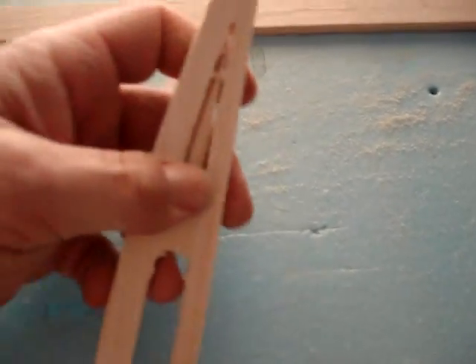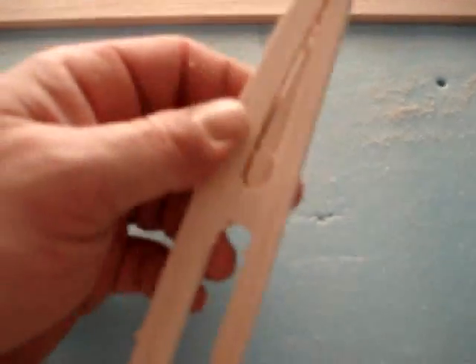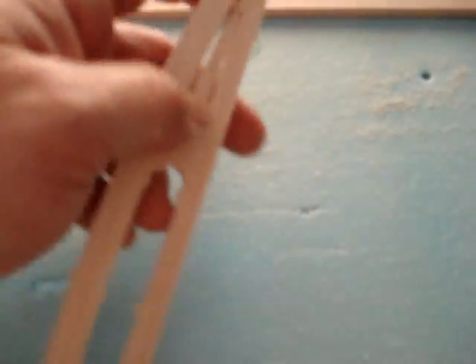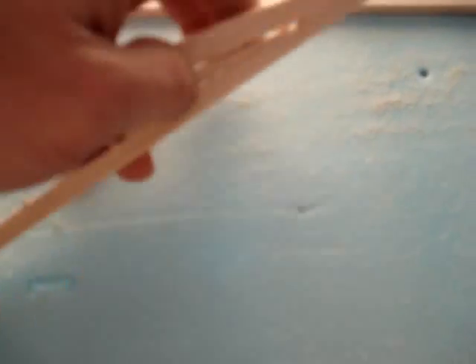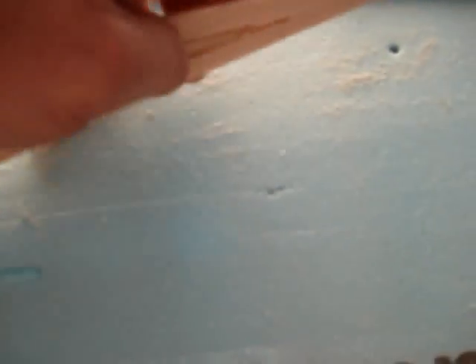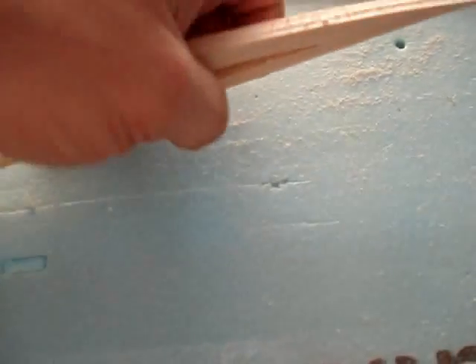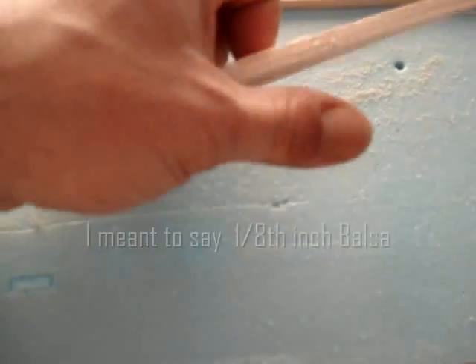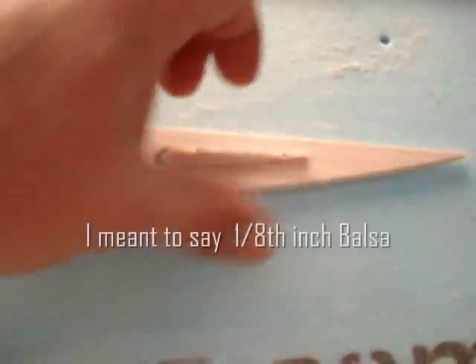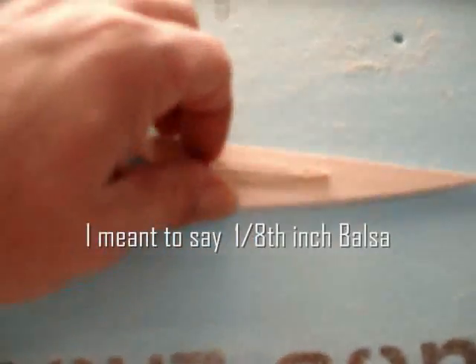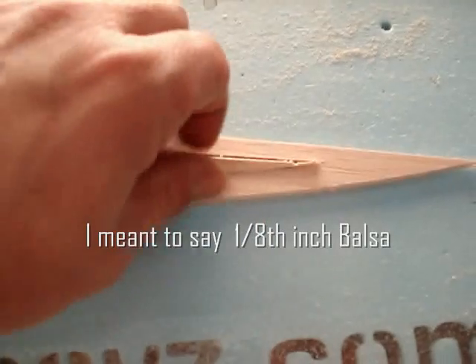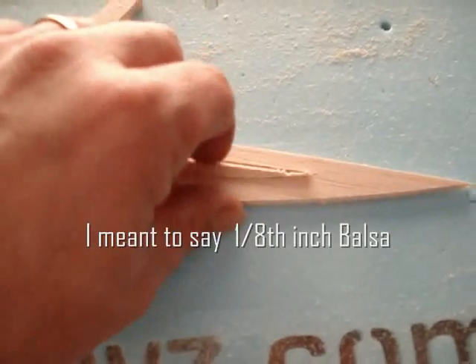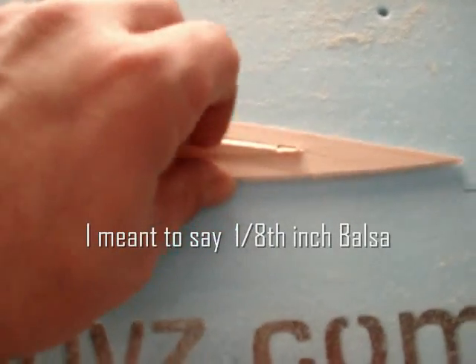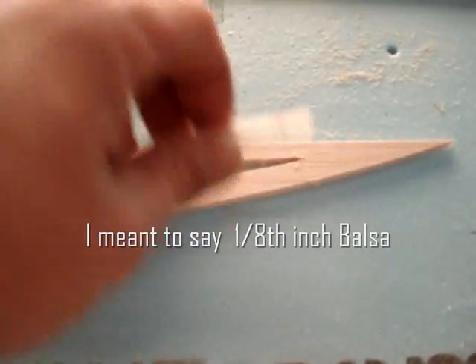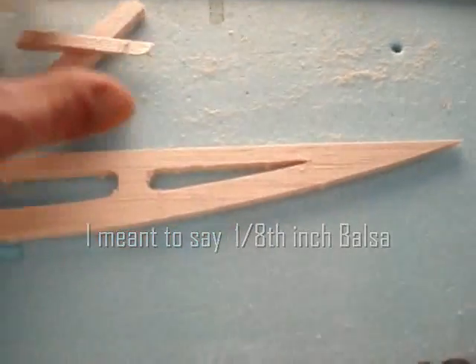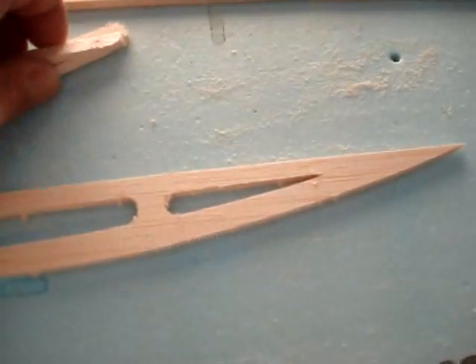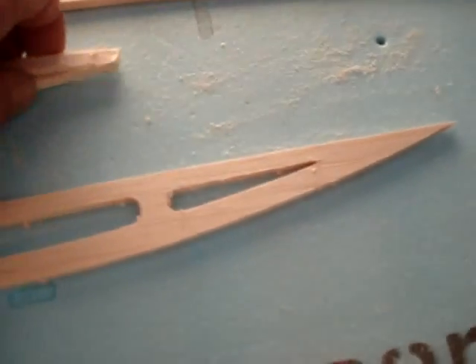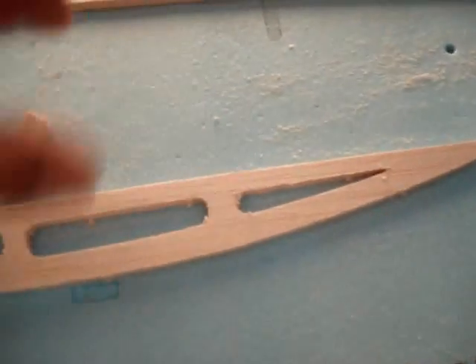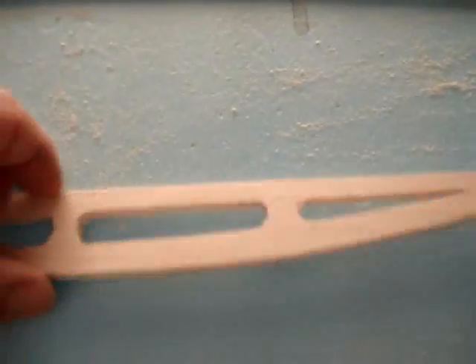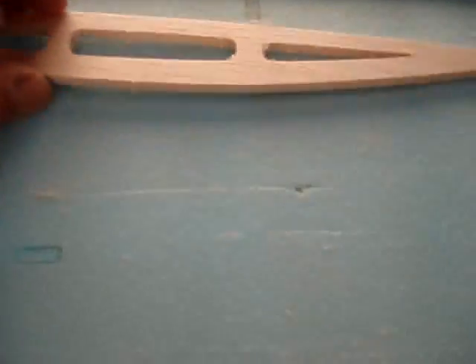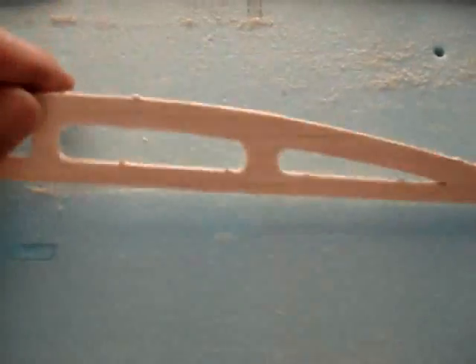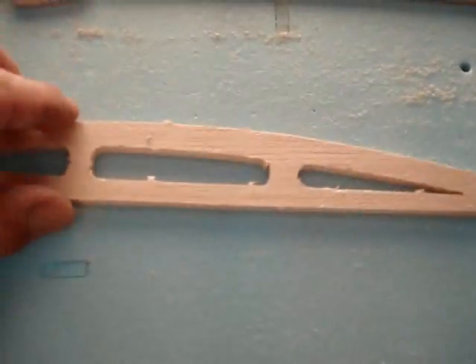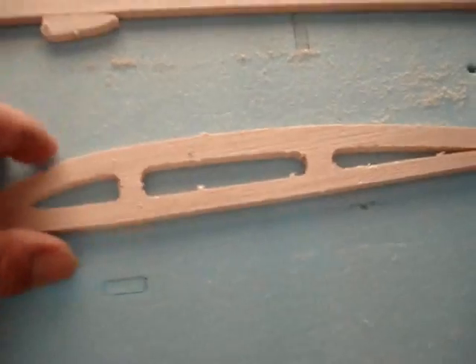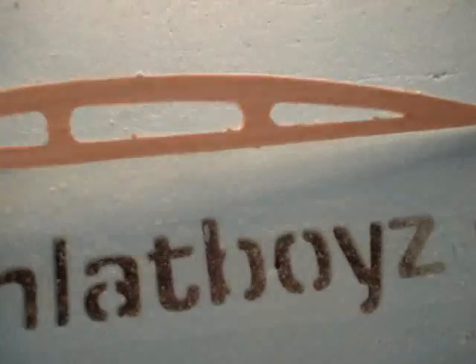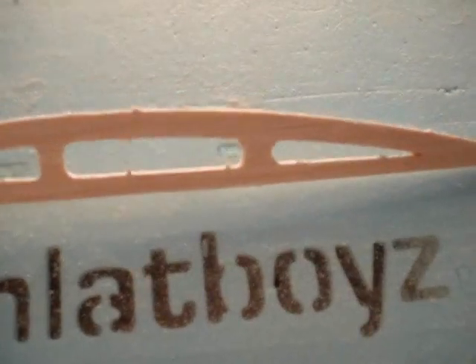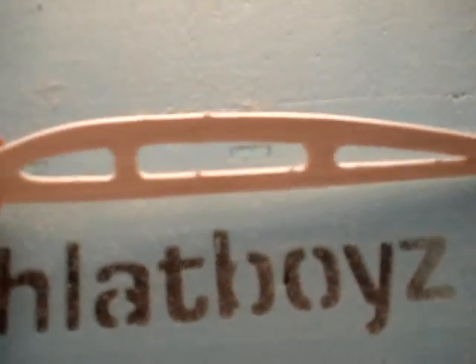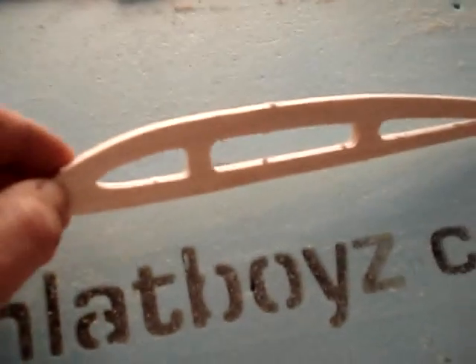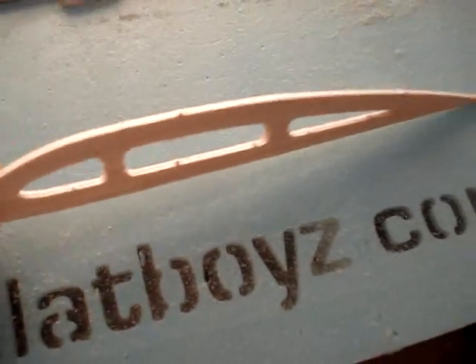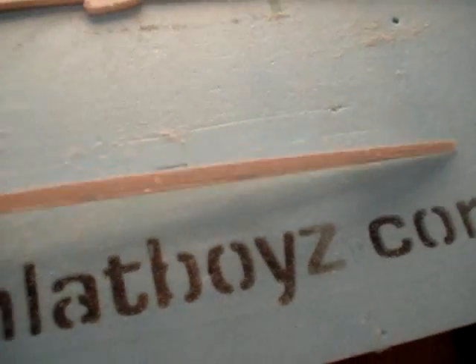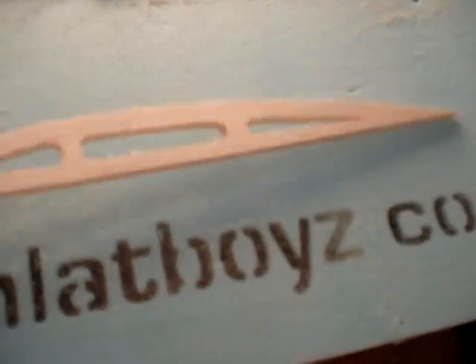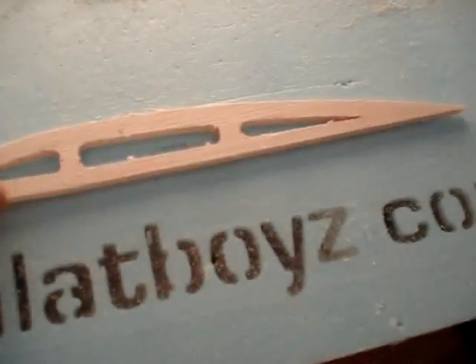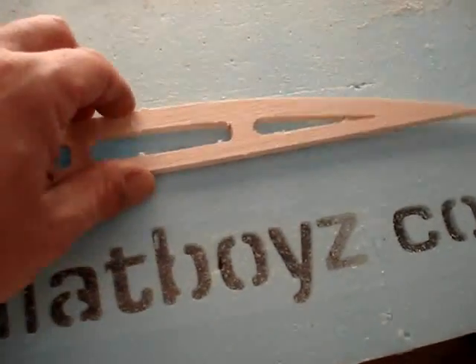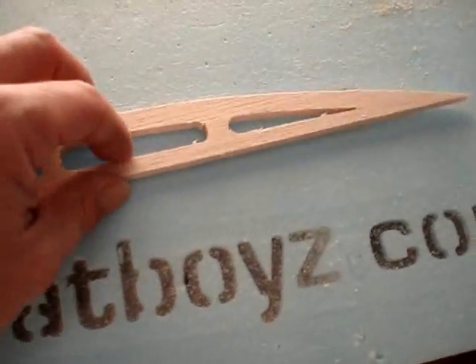I don't have any of the 1/16 inch balsa, but if I did, you would see it fly through that — you could cut that probably at 200 inches a minute all day long. It gives you a good idea of what the belt system, what the flat printer is capable of.